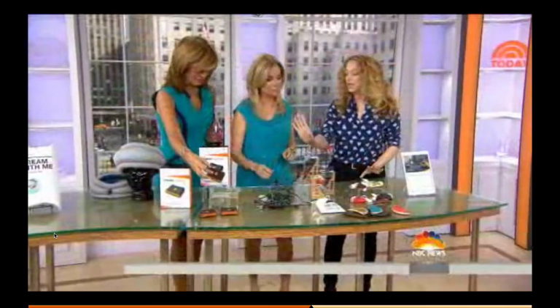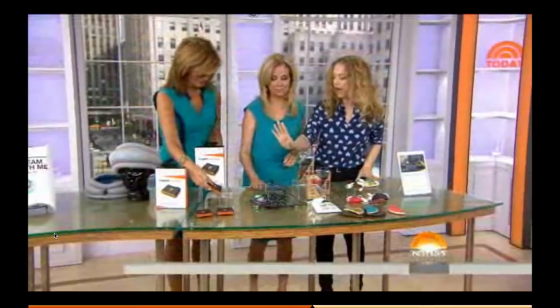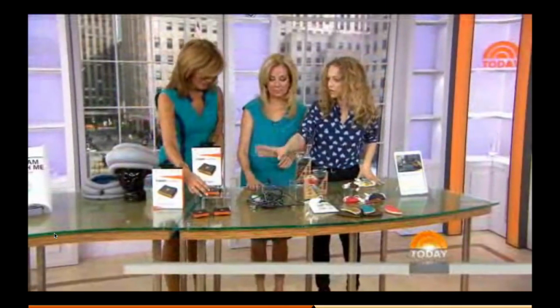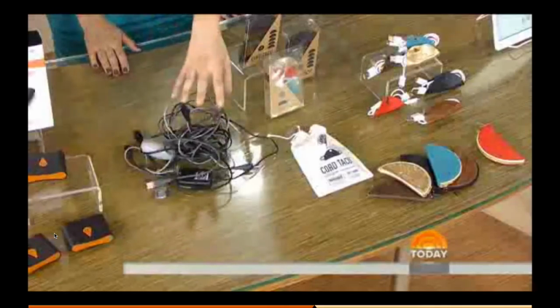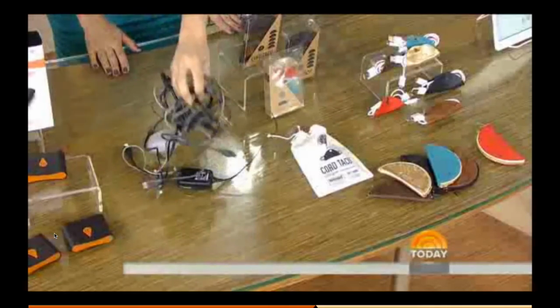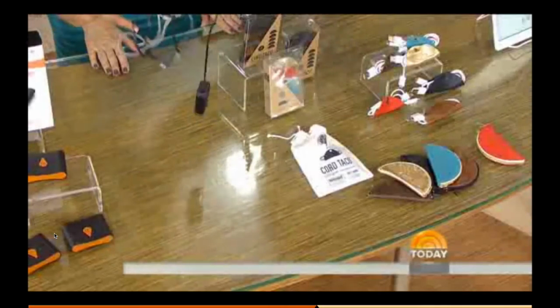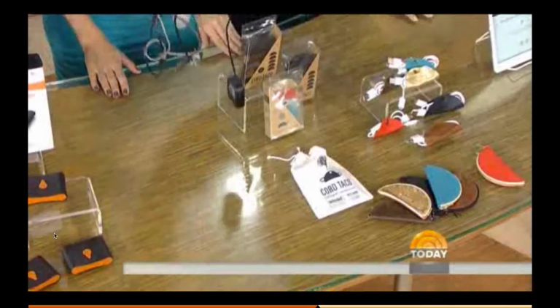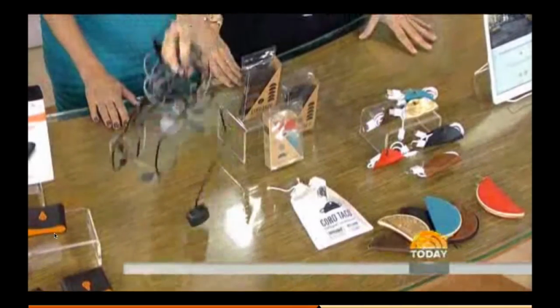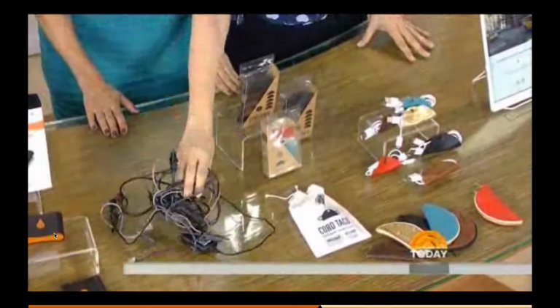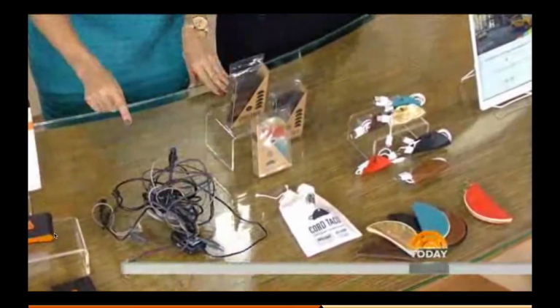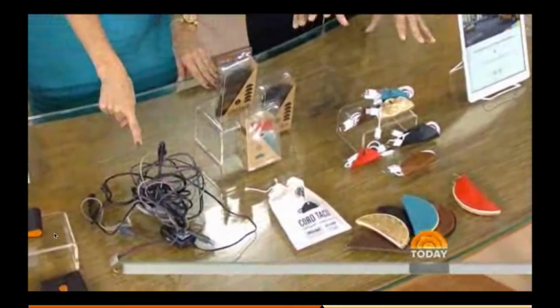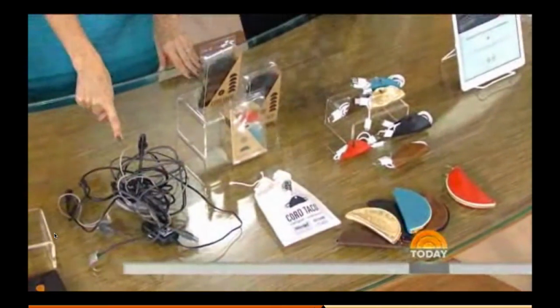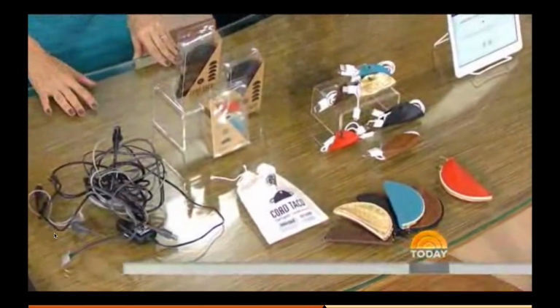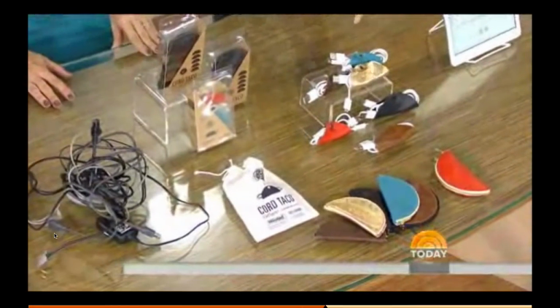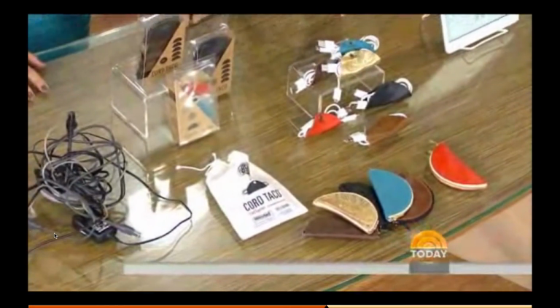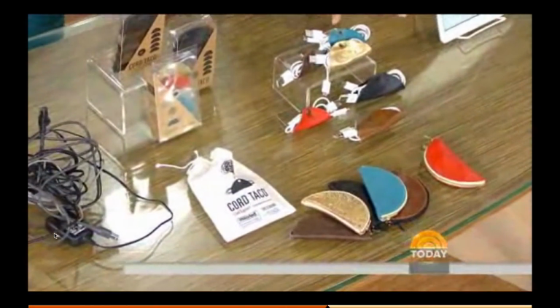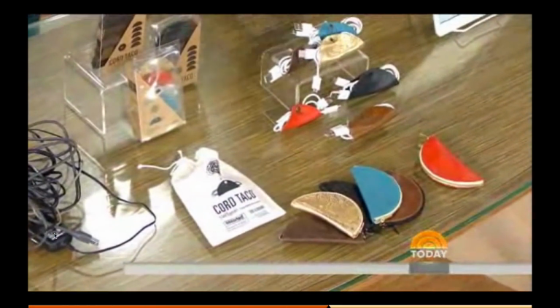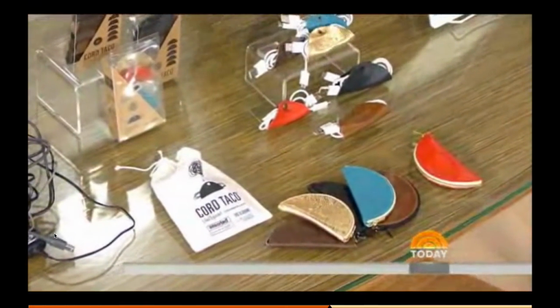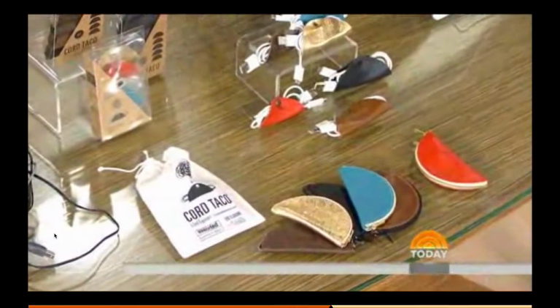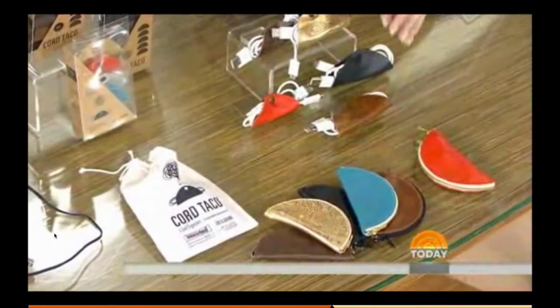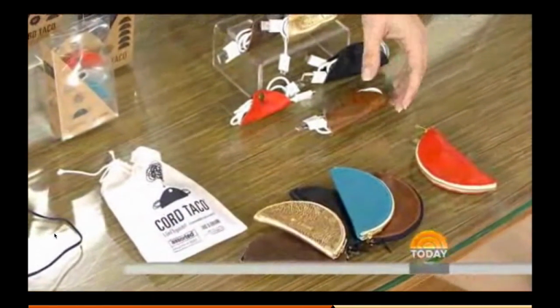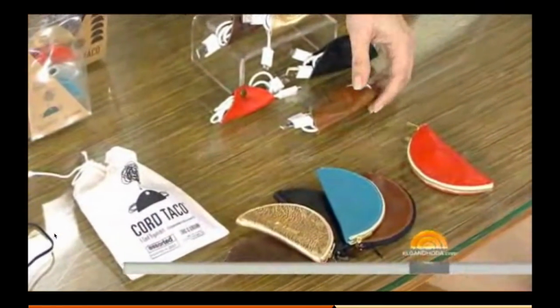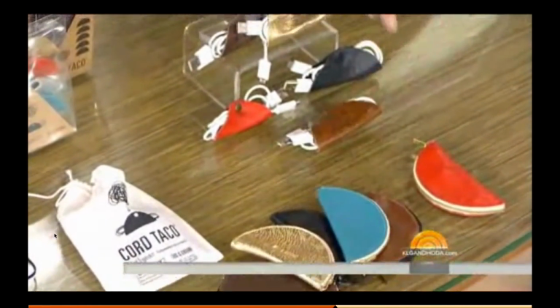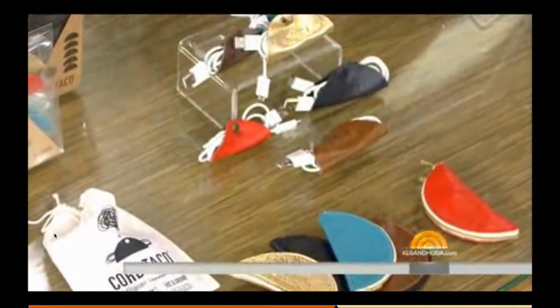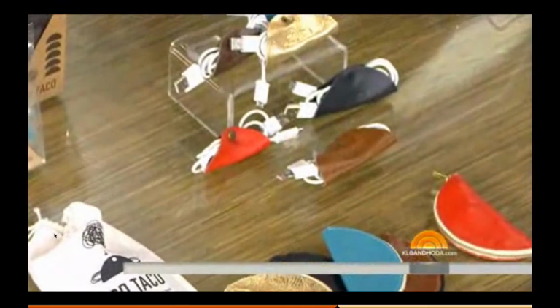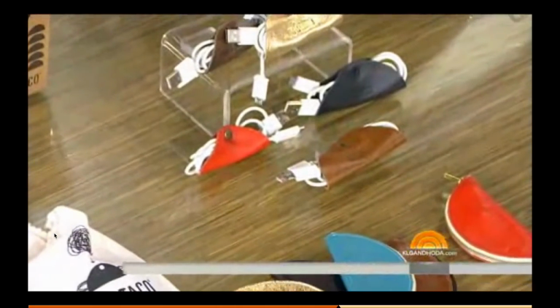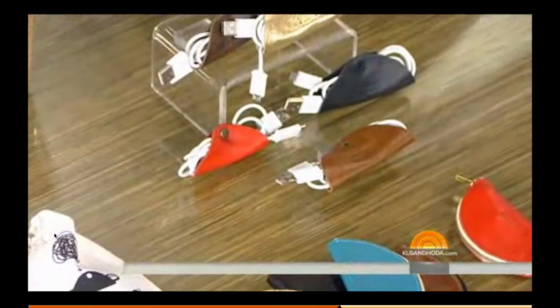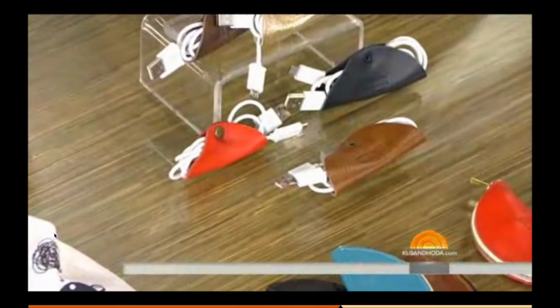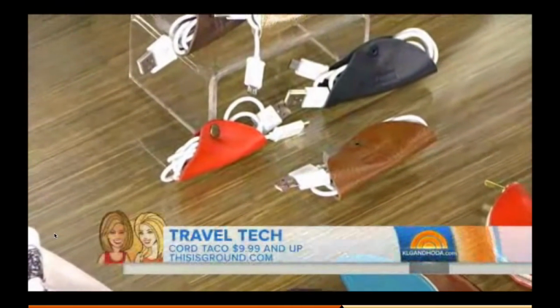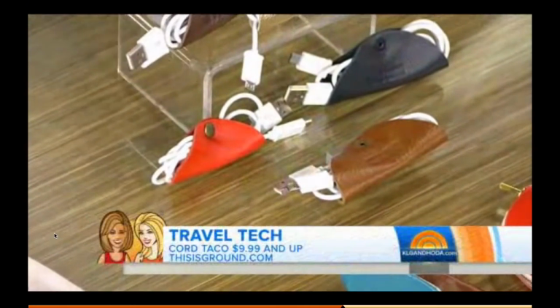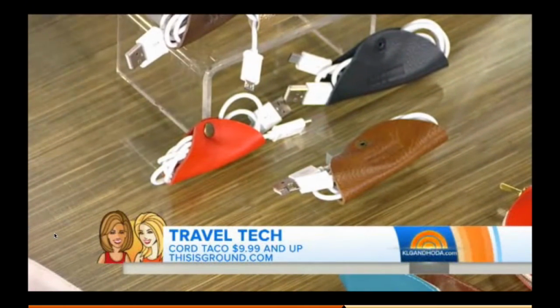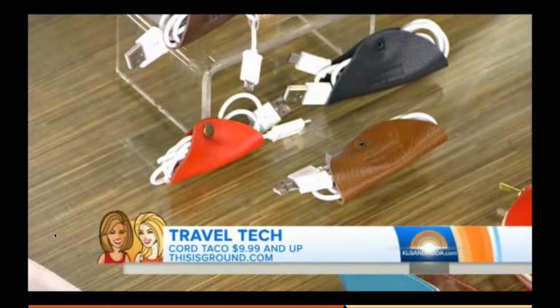You know, you pack all your chargers and everything and then your bag looks like this. These are these amazing, gorgeously colored cable wranglers that also look like Mexican food. They are called the Cord Tacos.